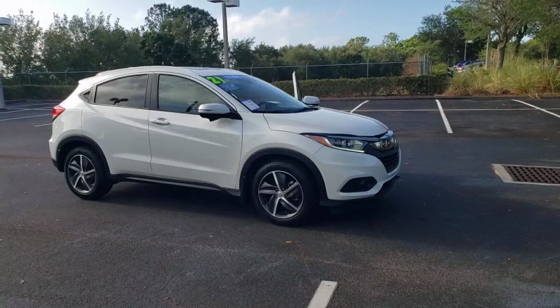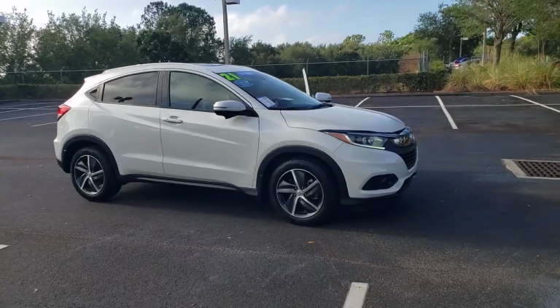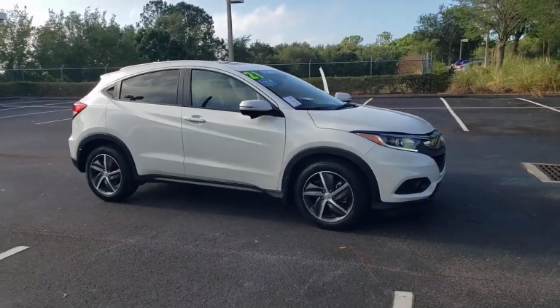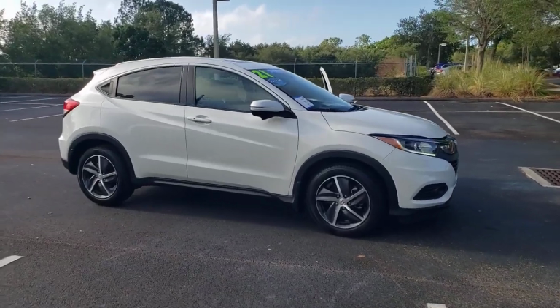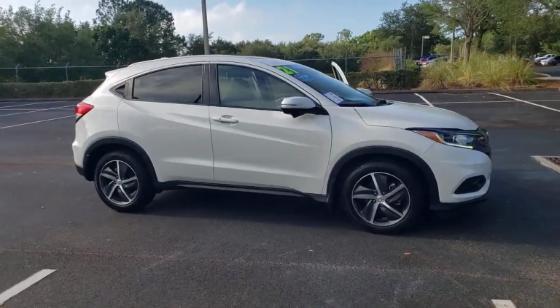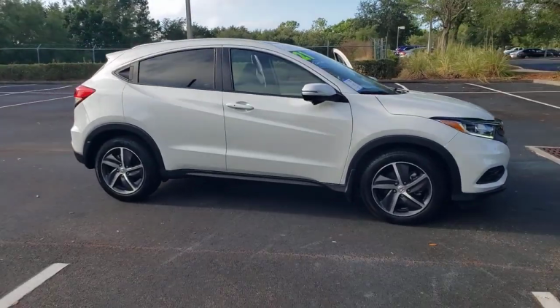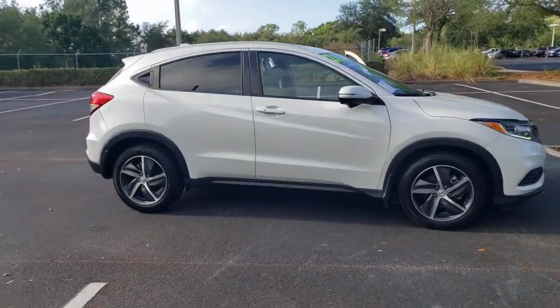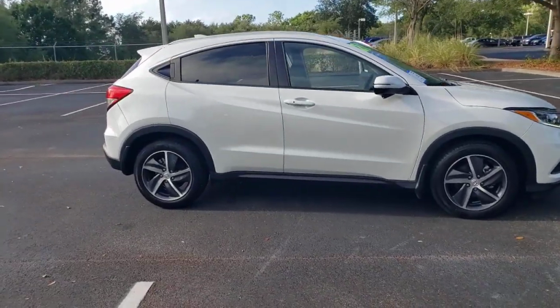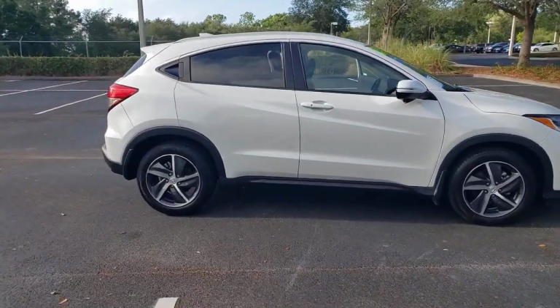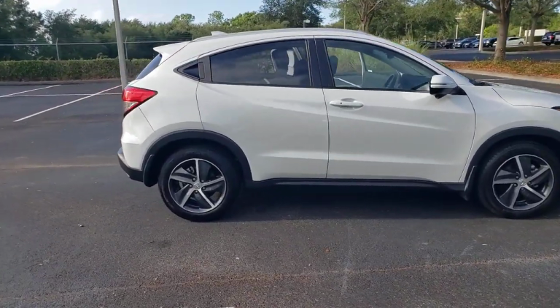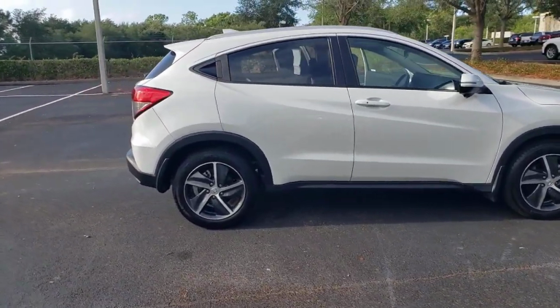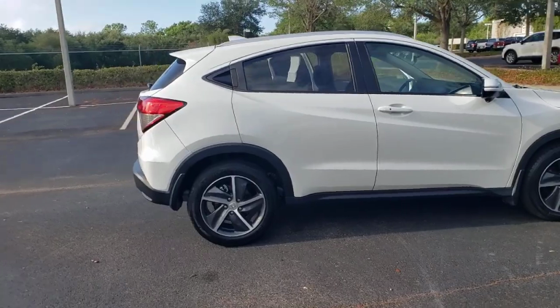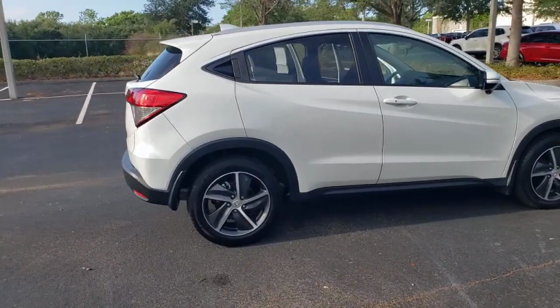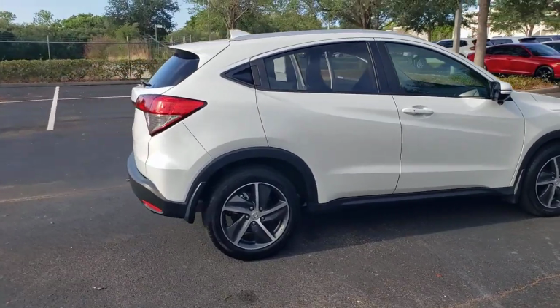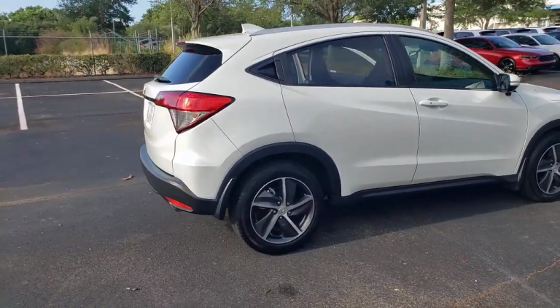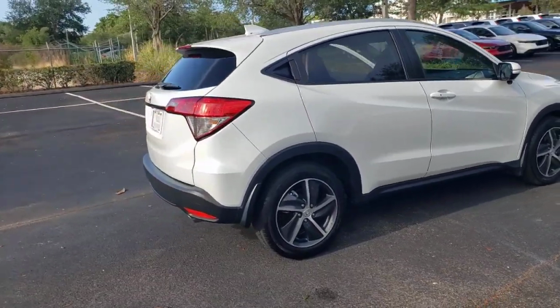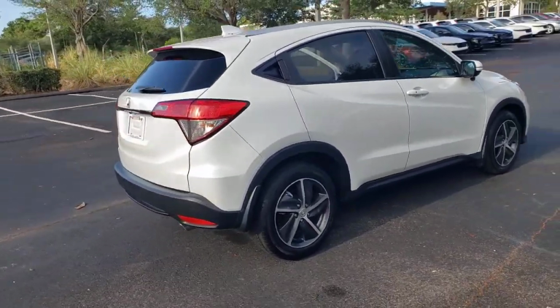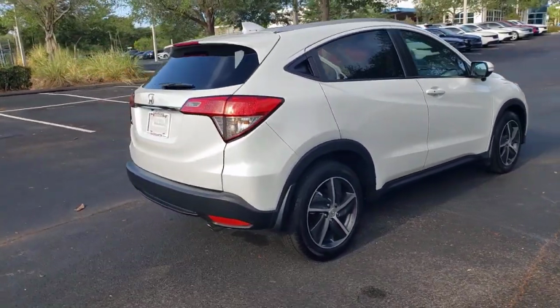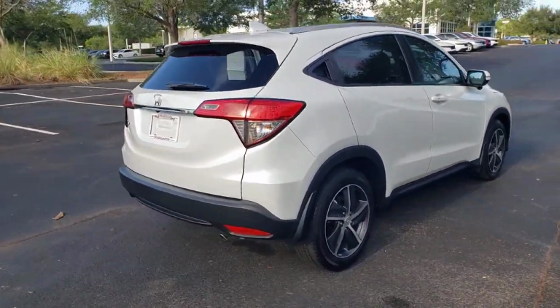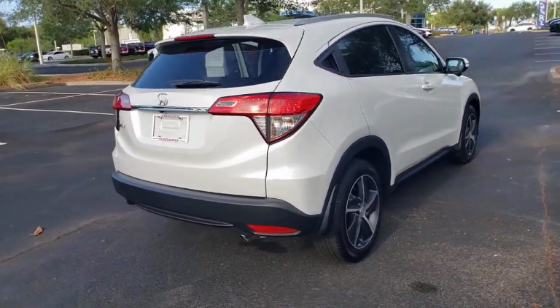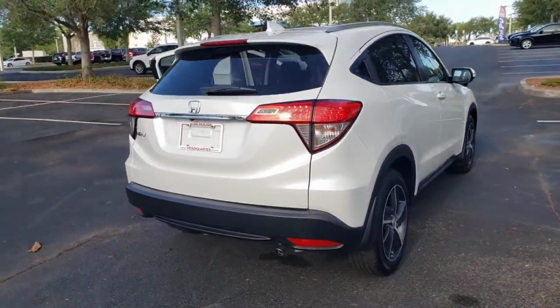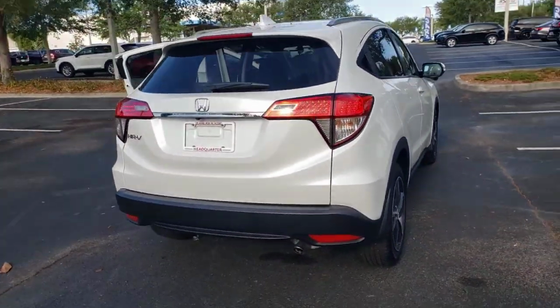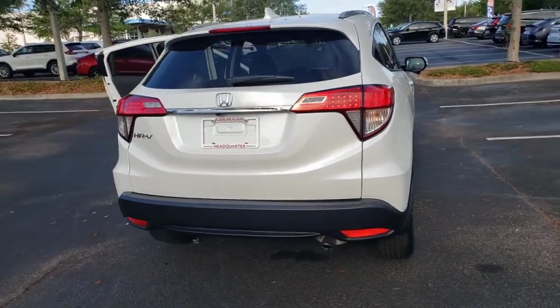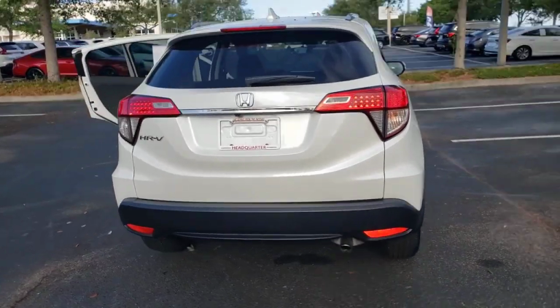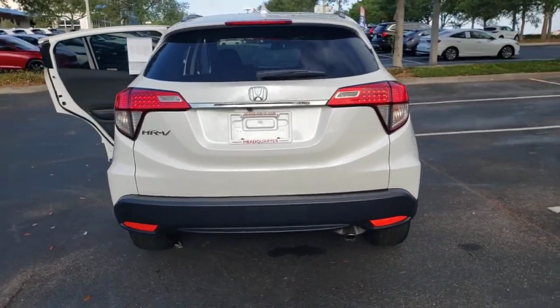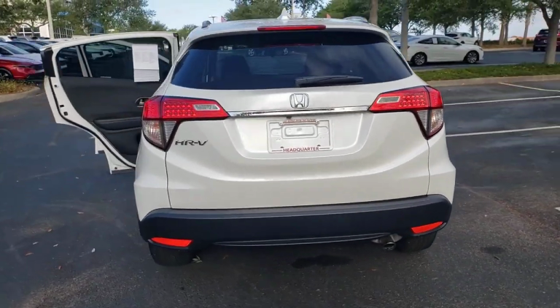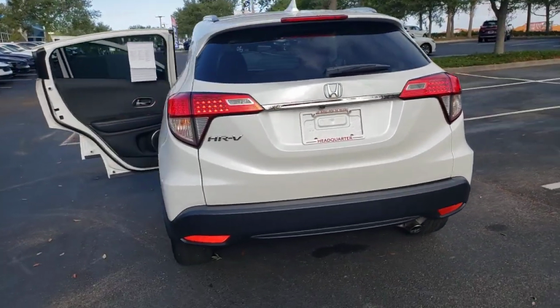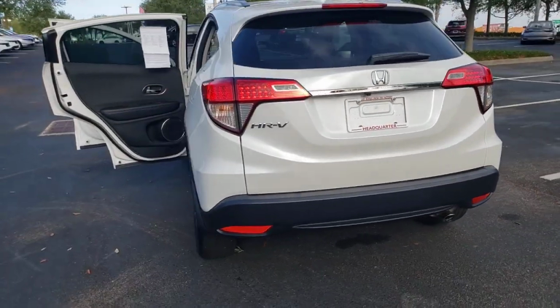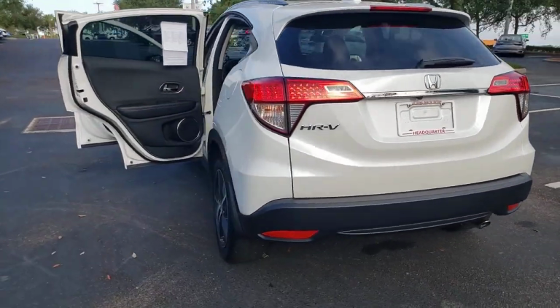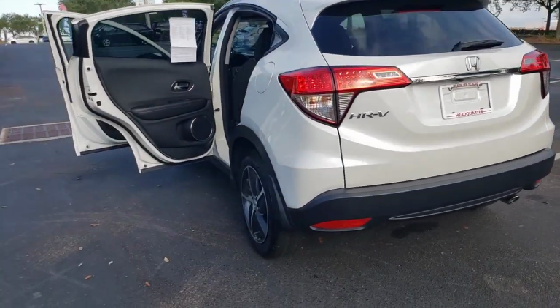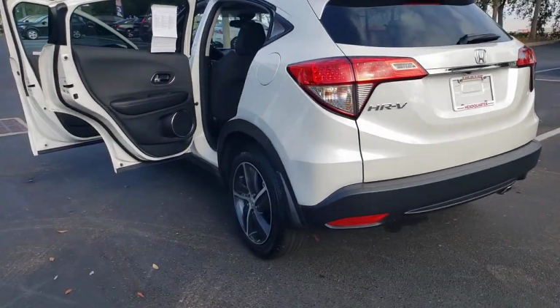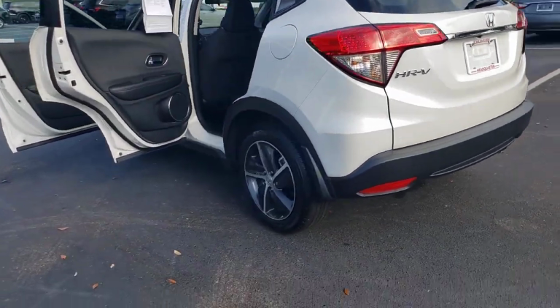You will love the features of this 2021 Honda HRV with less than 25,000 miles on the odometer. This vehicle provides excellent value. This HRV helps you meet the demands of your busy life in comfort and style.